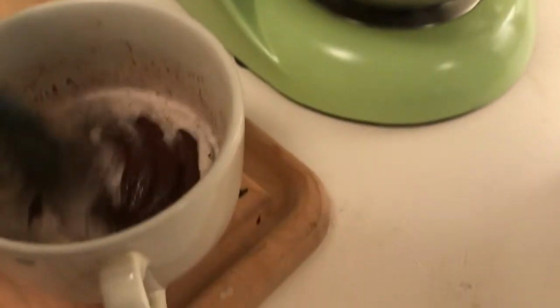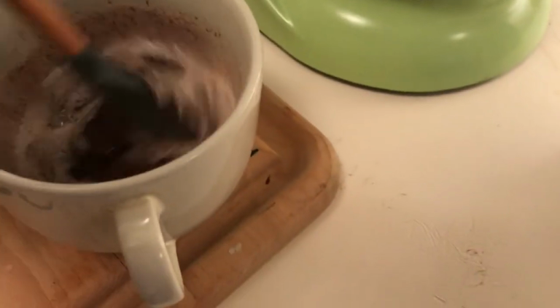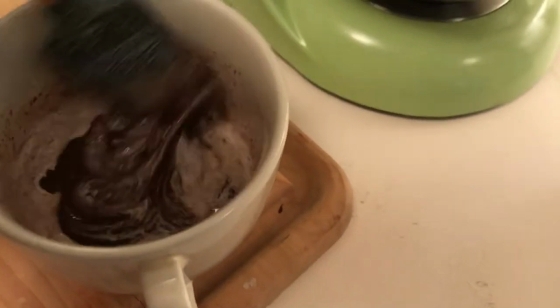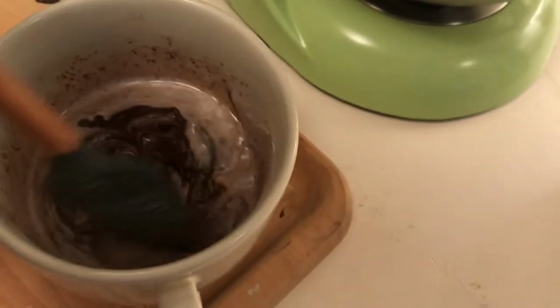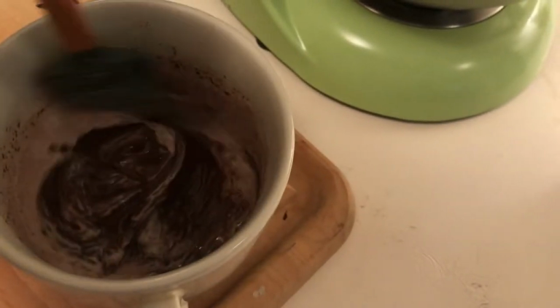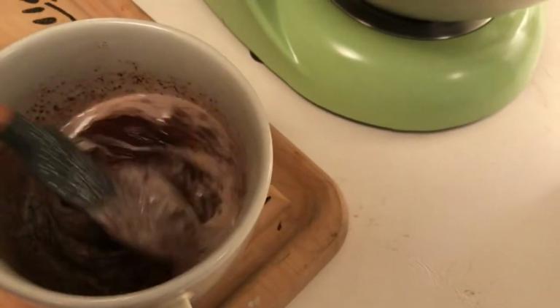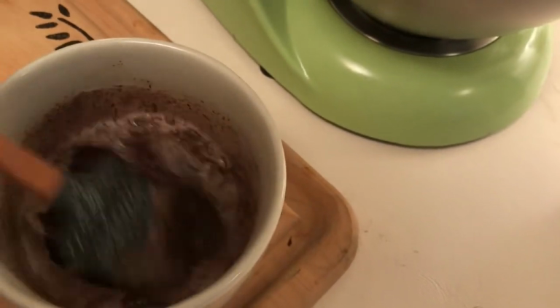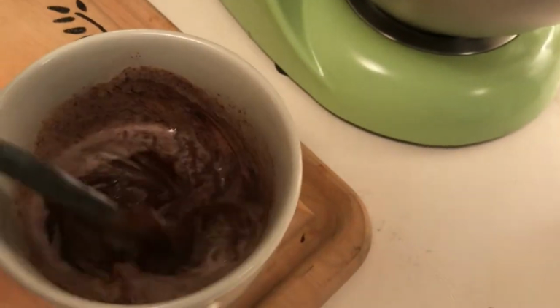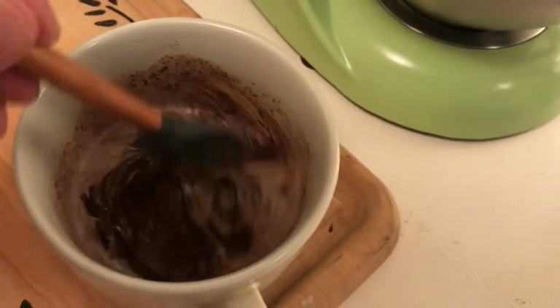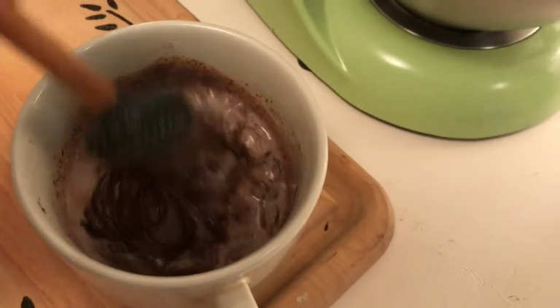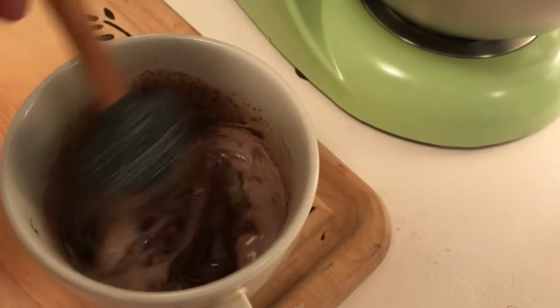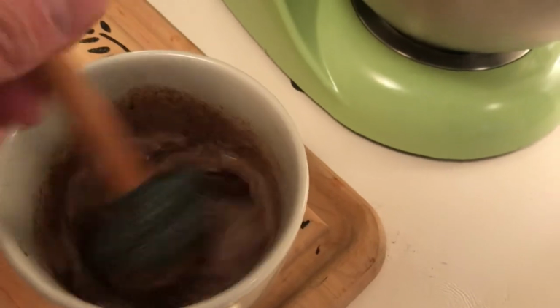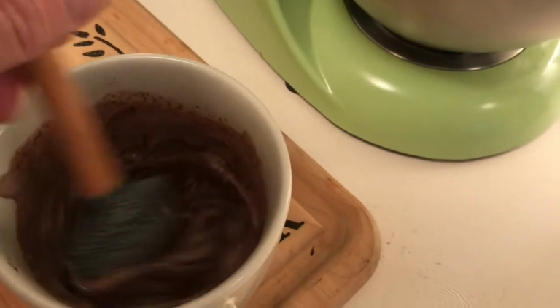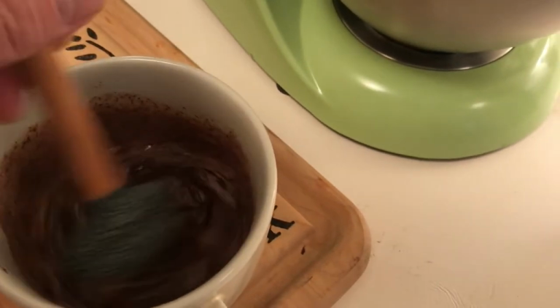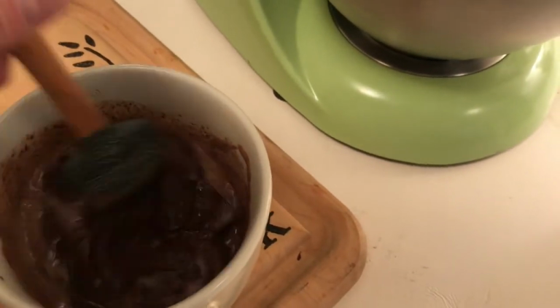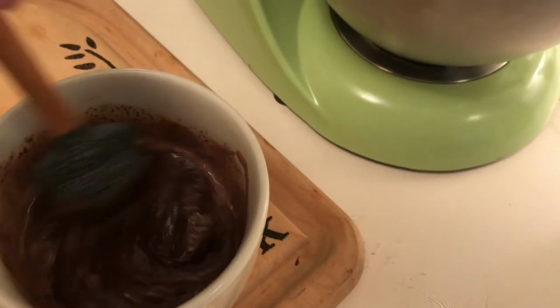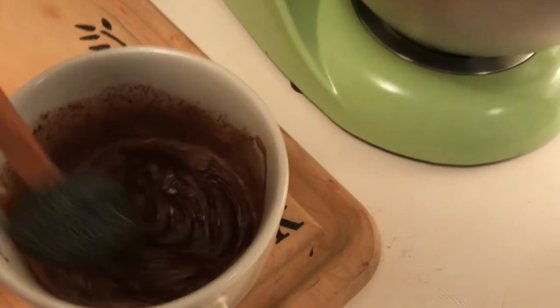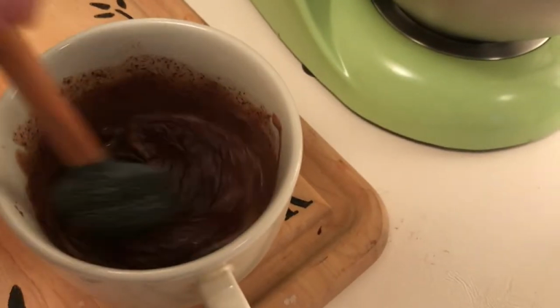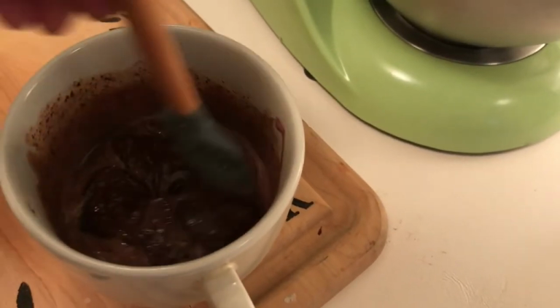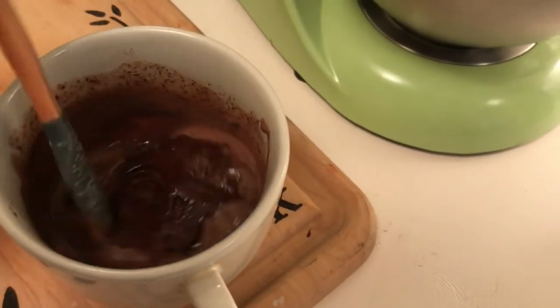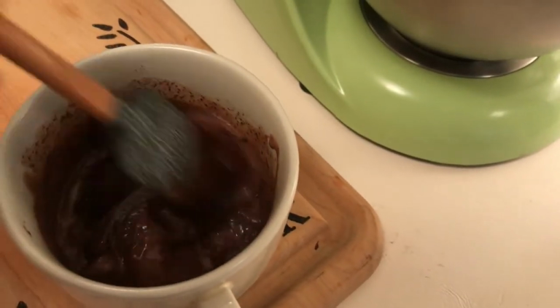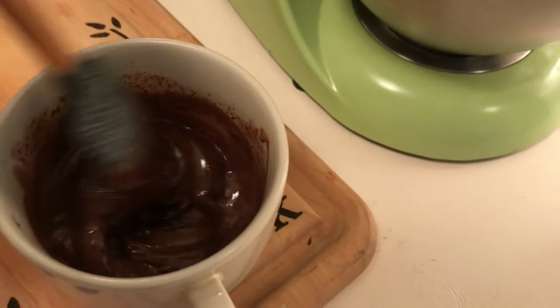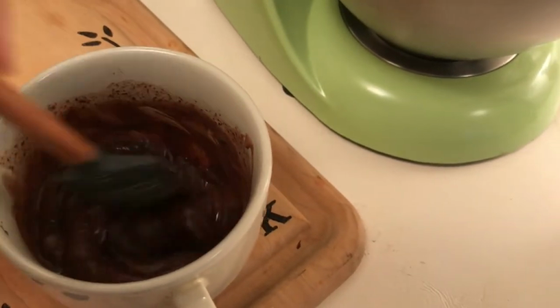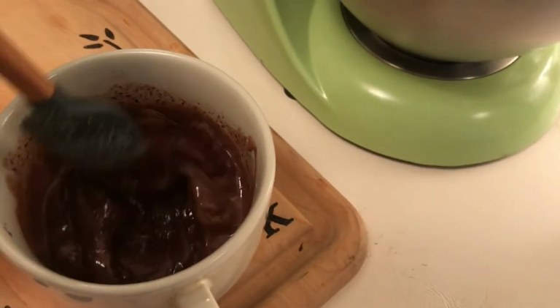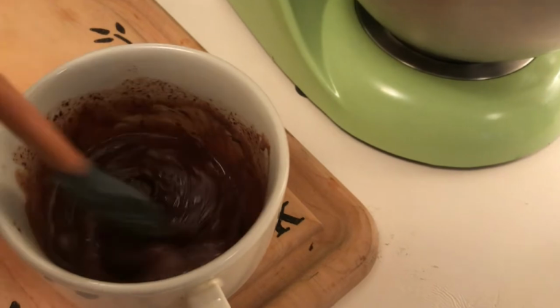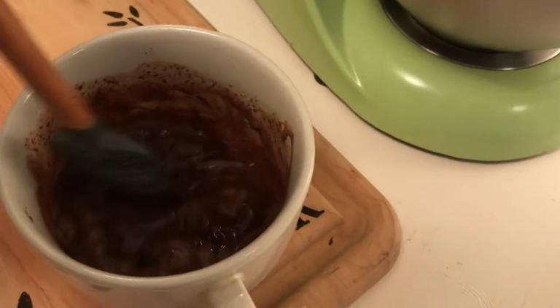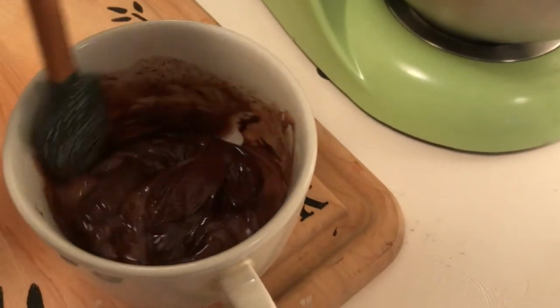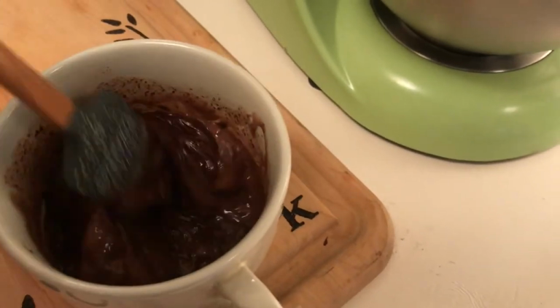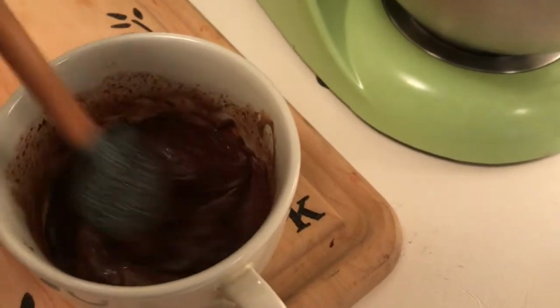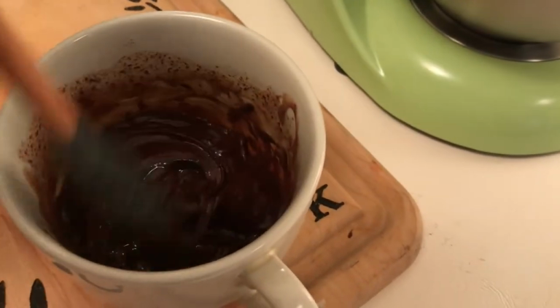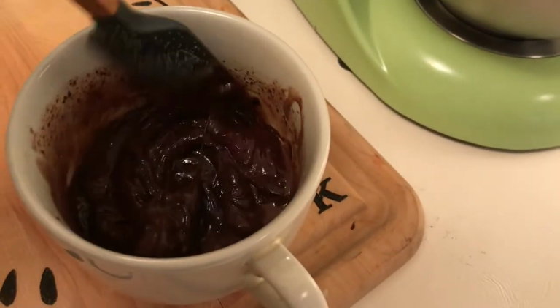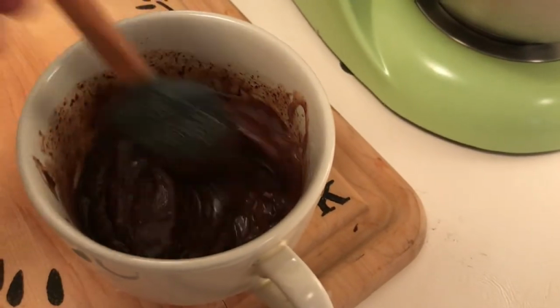We're just going to mix the cream and the chocolate together, marry them — that's called a ganache. We're lightening it up and we're going to let it cool just a bit, but leave it soft when we fold it into the cream.